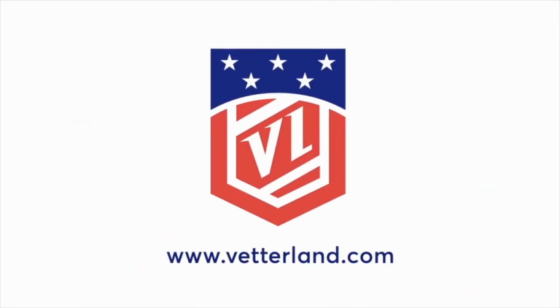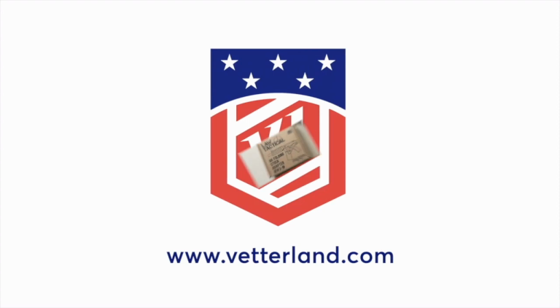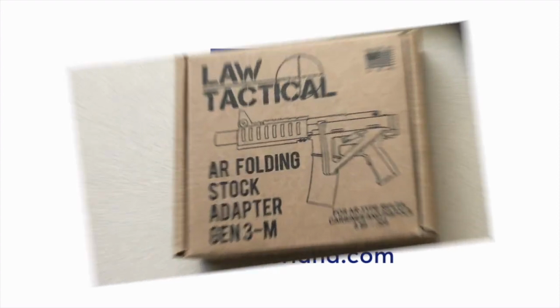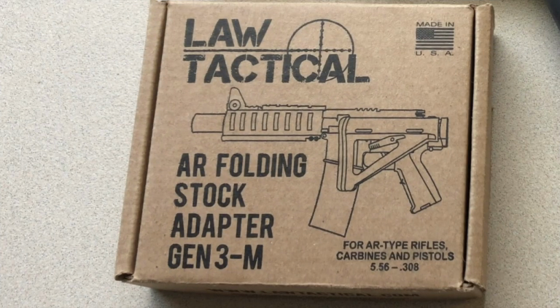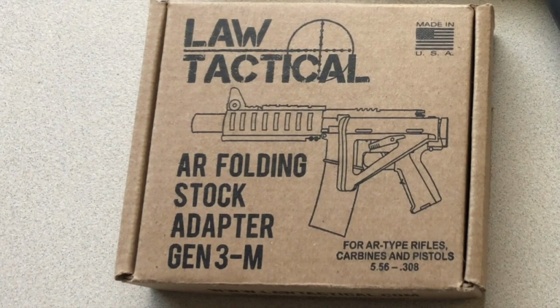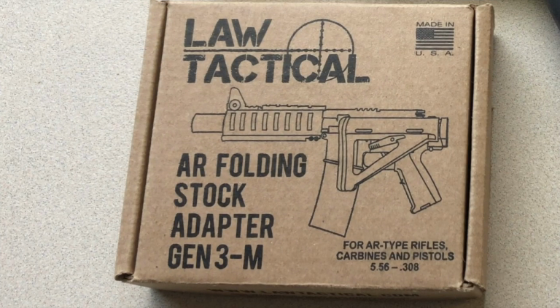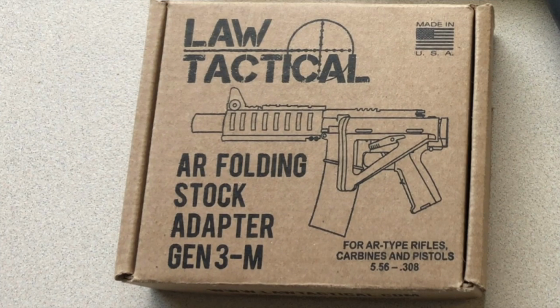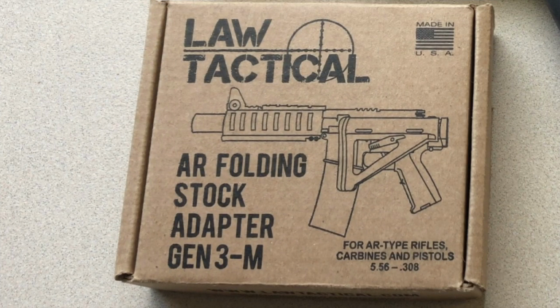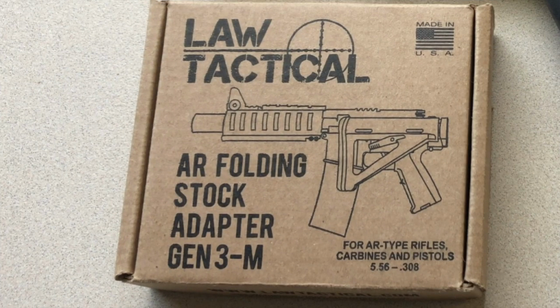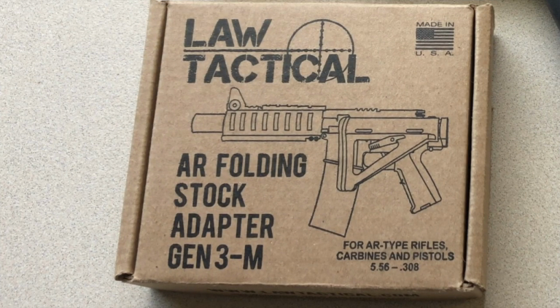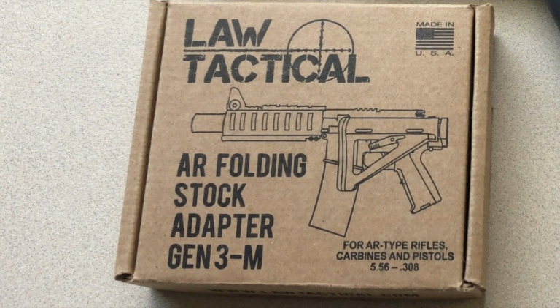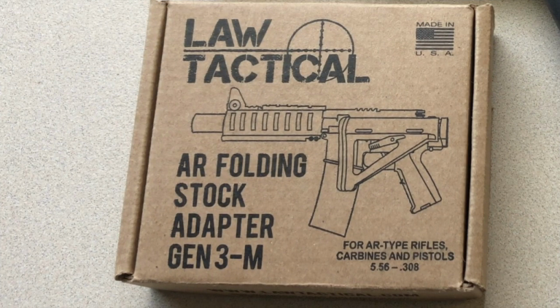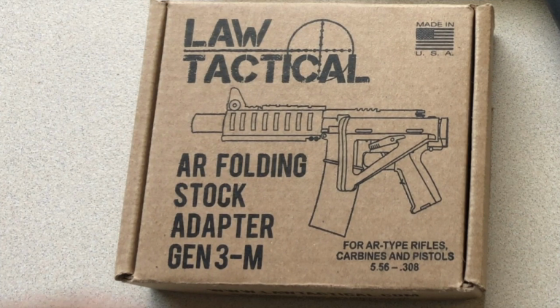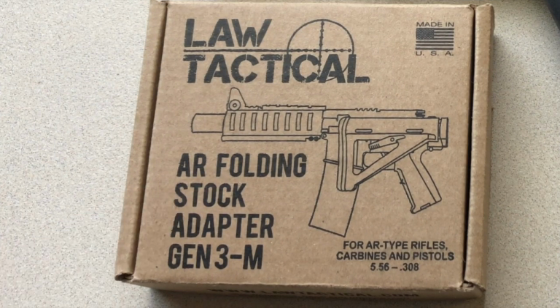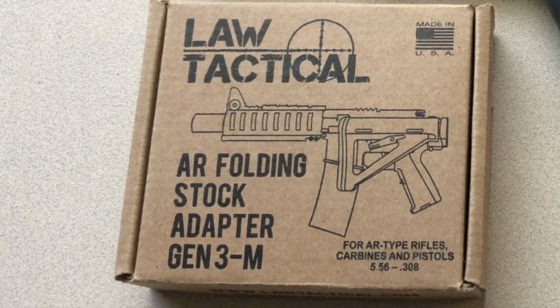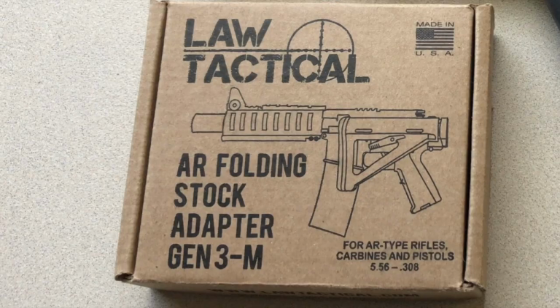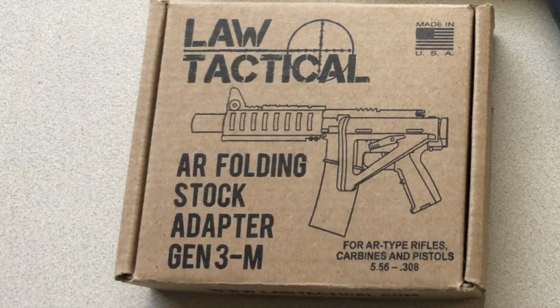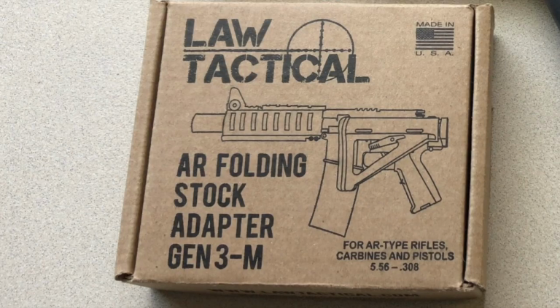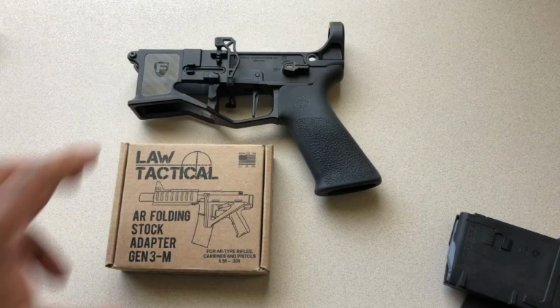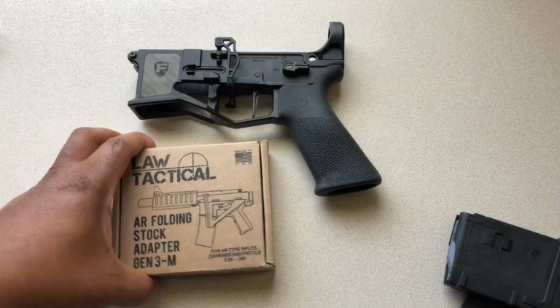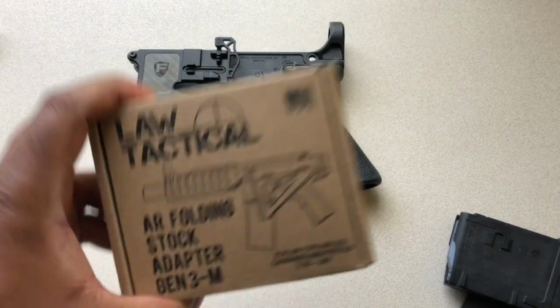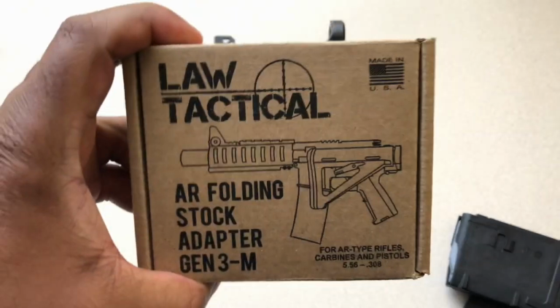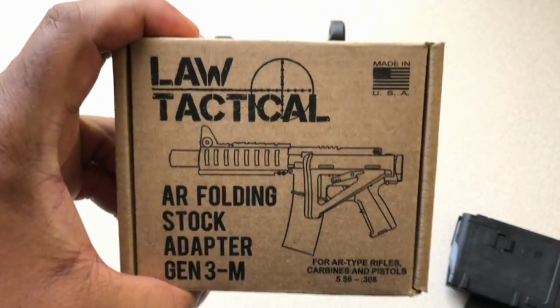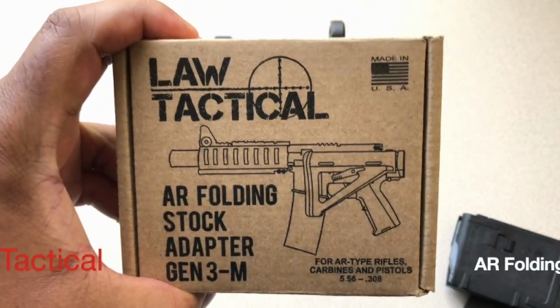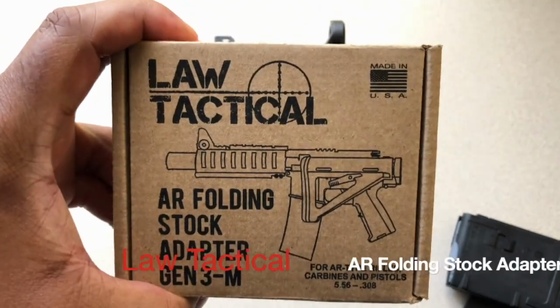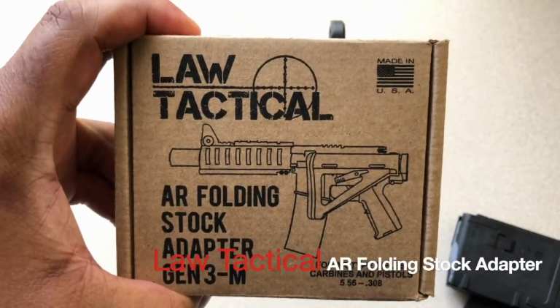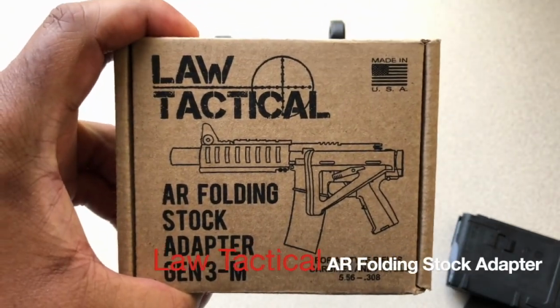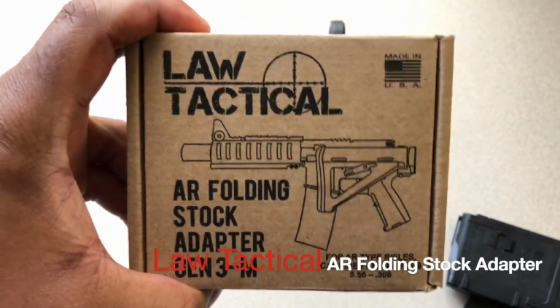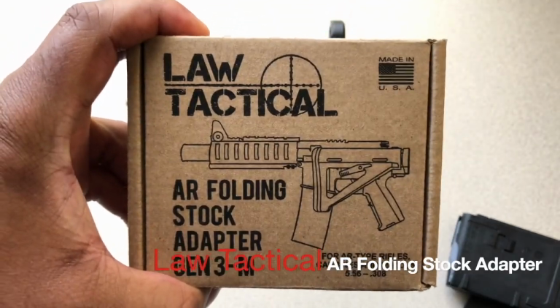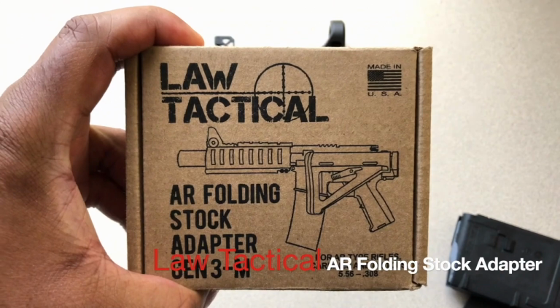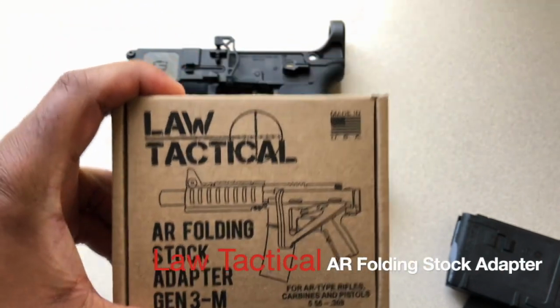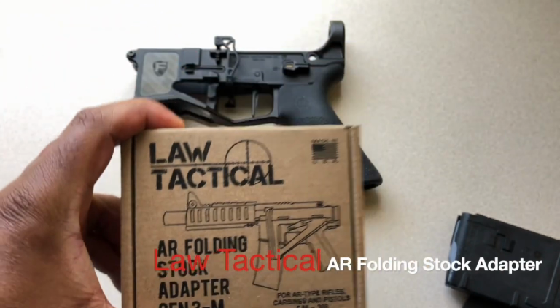Hey, what's up guys, welcome back to the Vetter Land. Mr. Vetter here coming at you with a tabletop installation. Today's install is going to be on the LAW Tactical AR folding stock adapter.